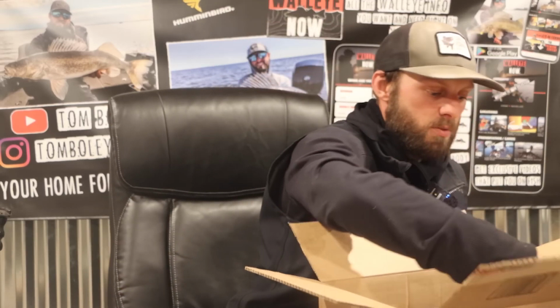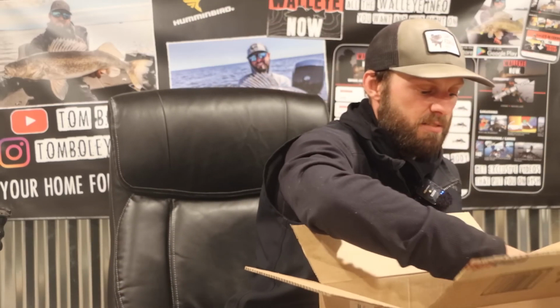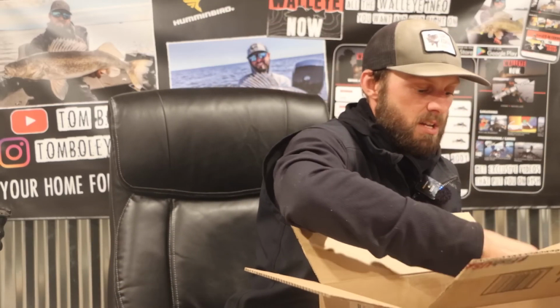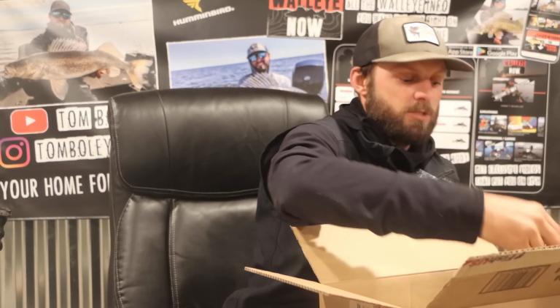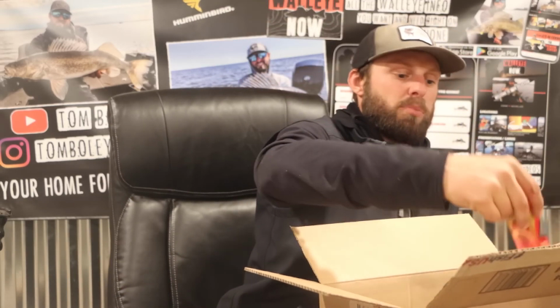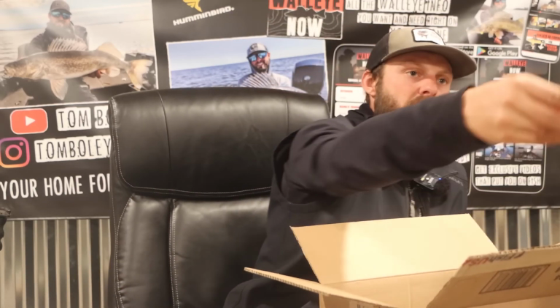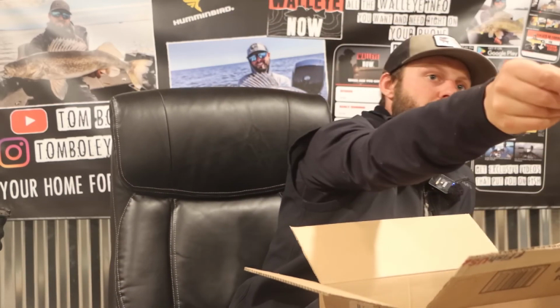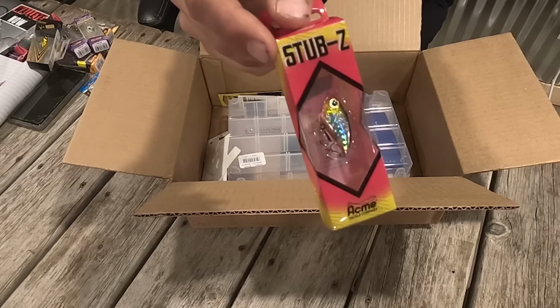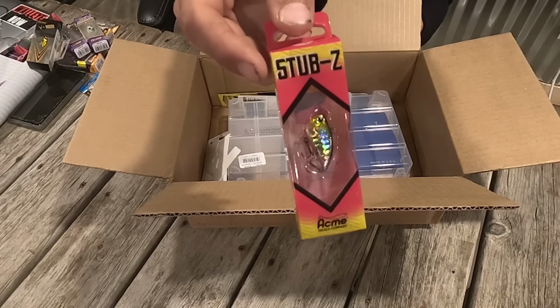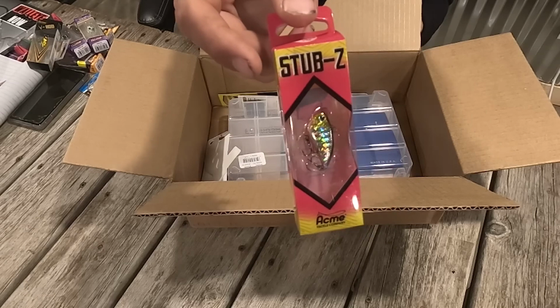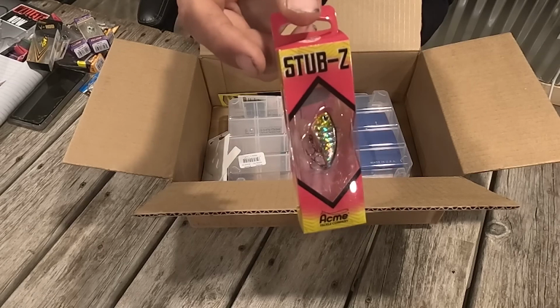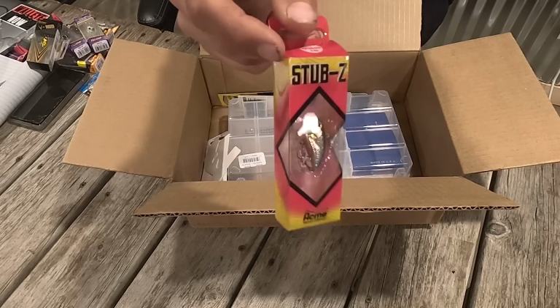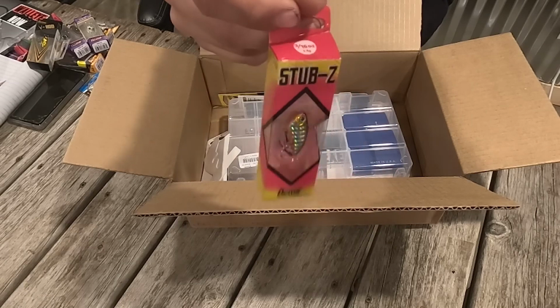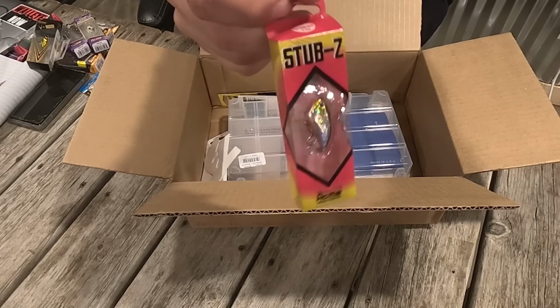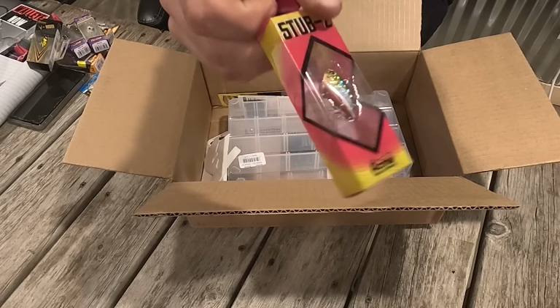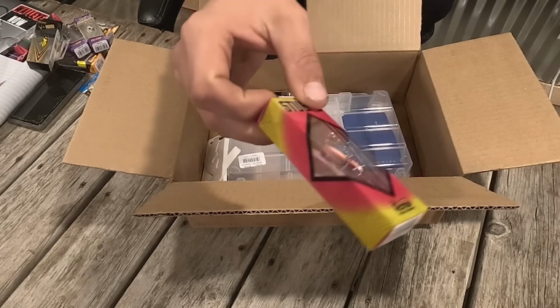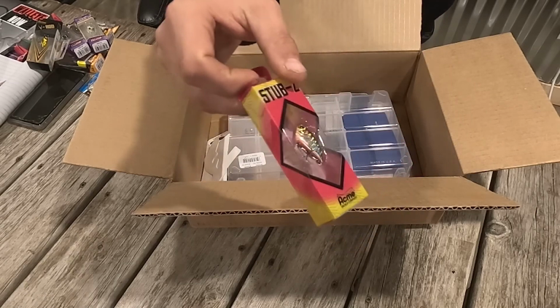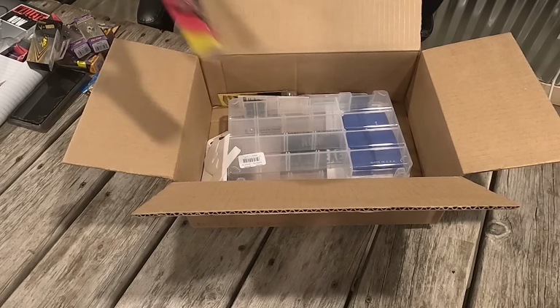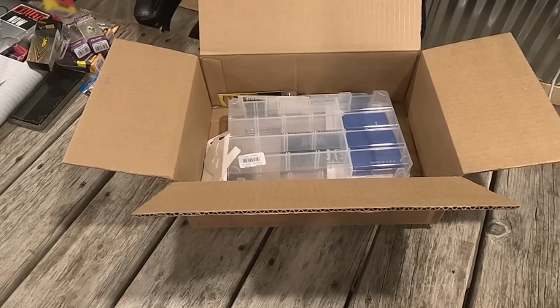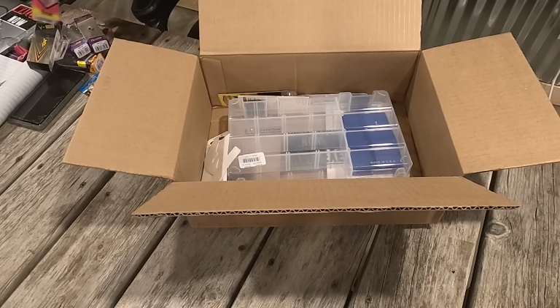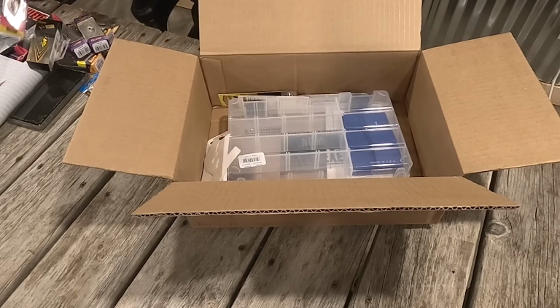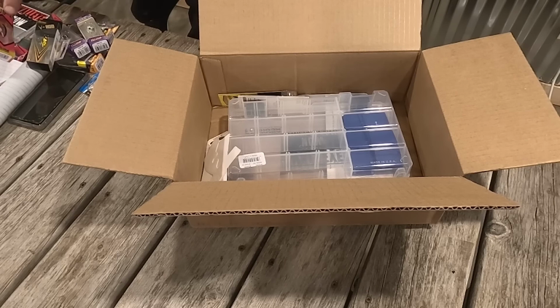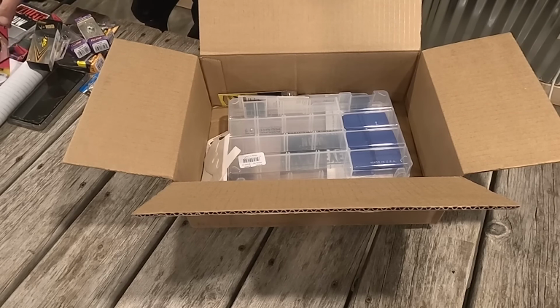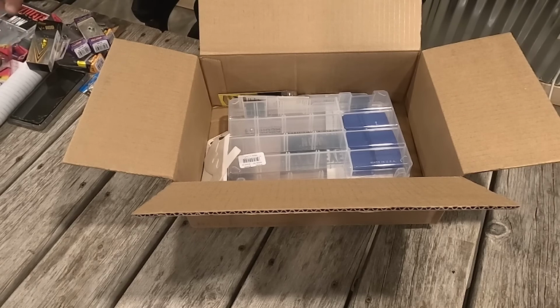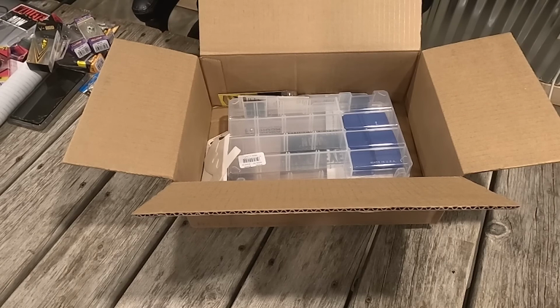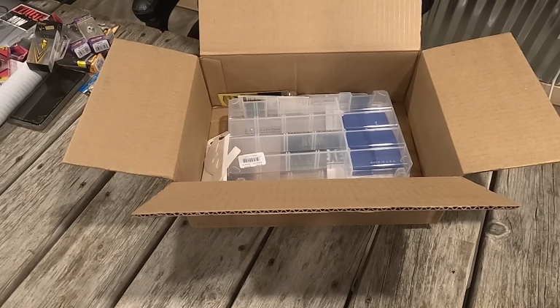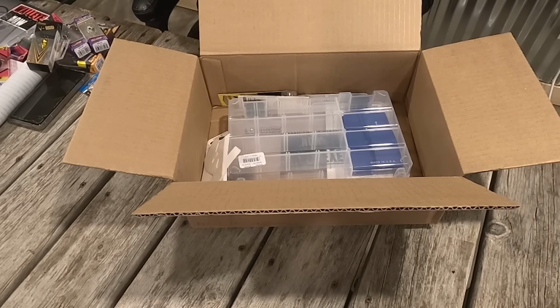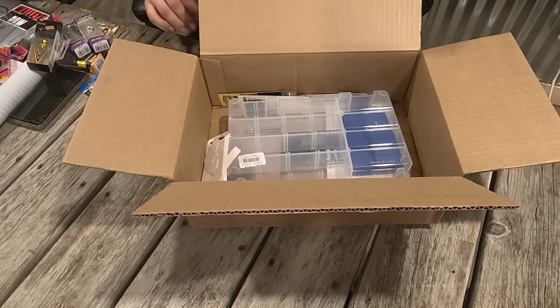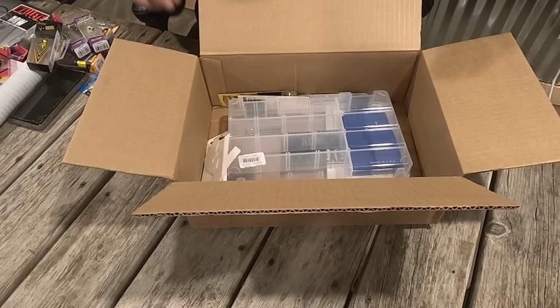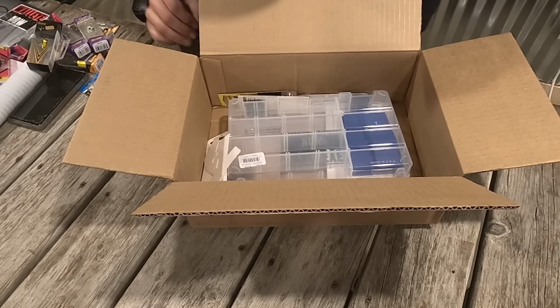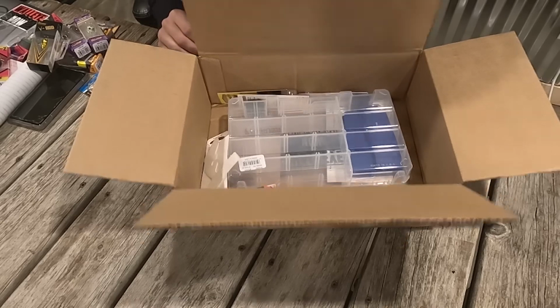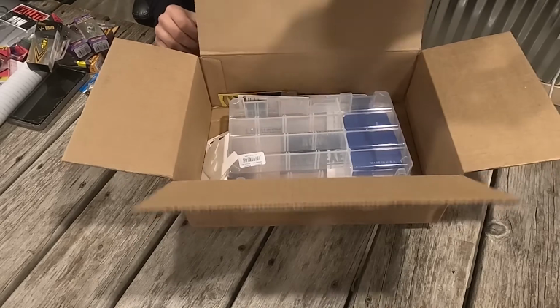We have a smaller blade bait option or a rattle bait option in here too — the Stub Z. It's a little rattle bait that kind of darts, glides, things of that nature. I love aggressive lures through the ice, if you guys can't tell.